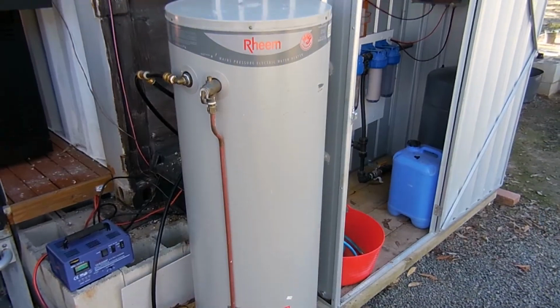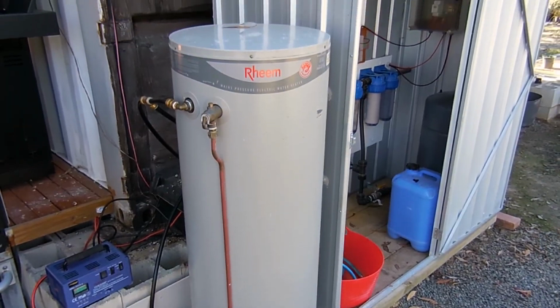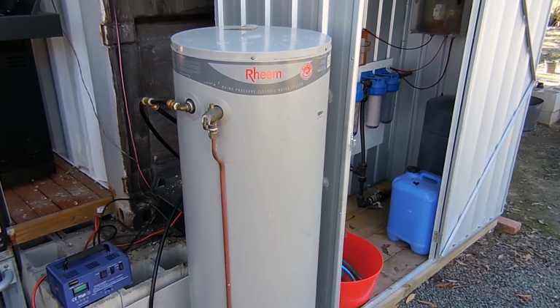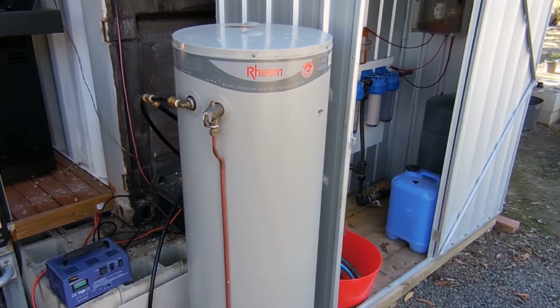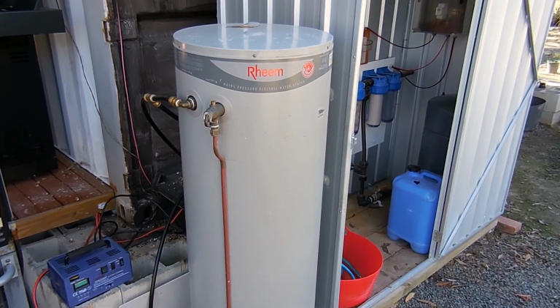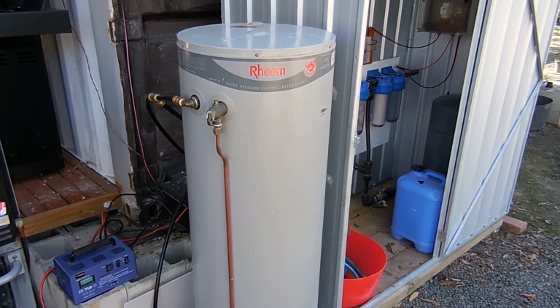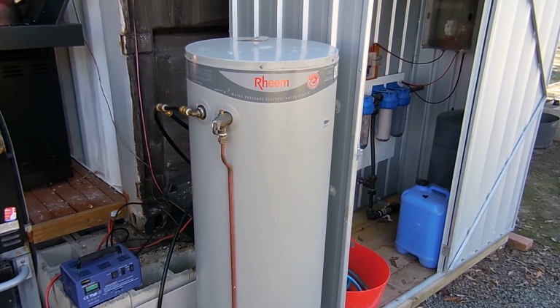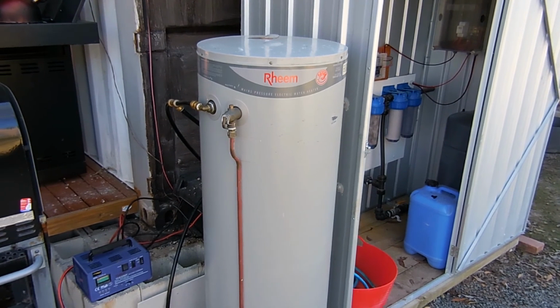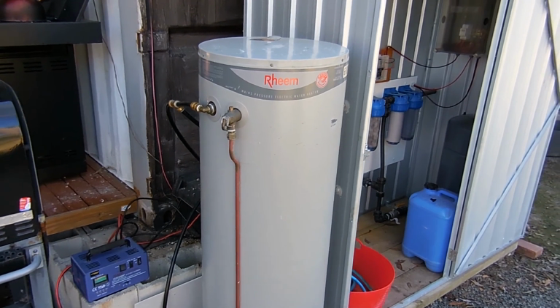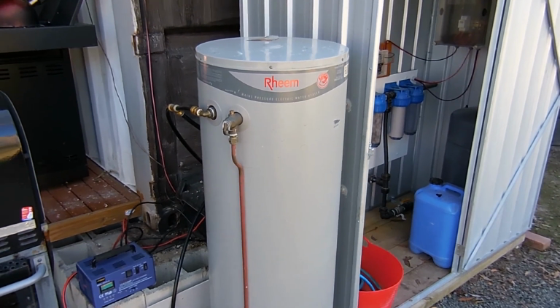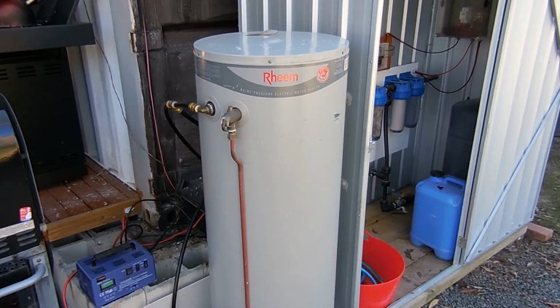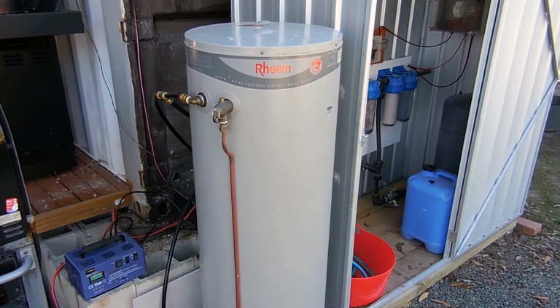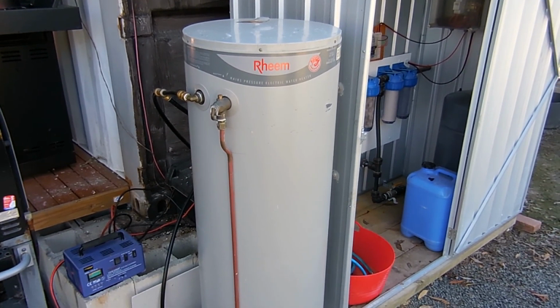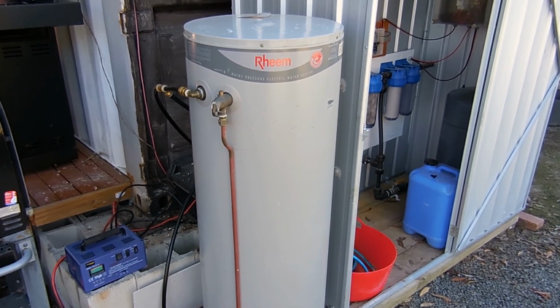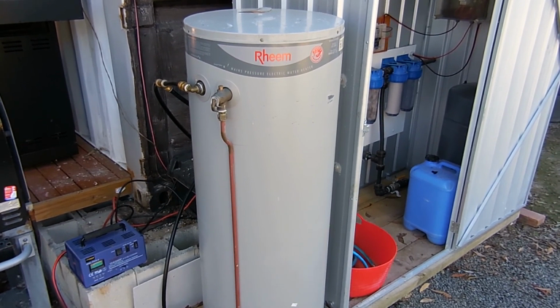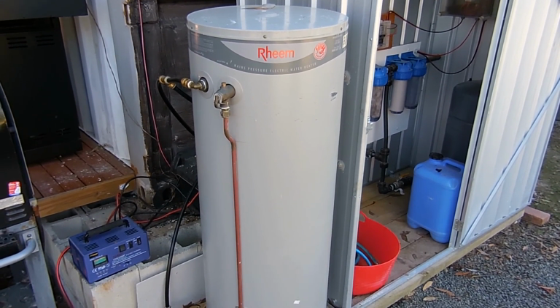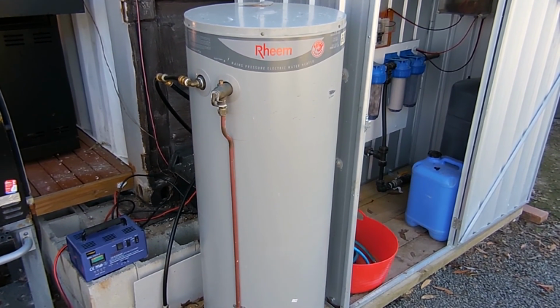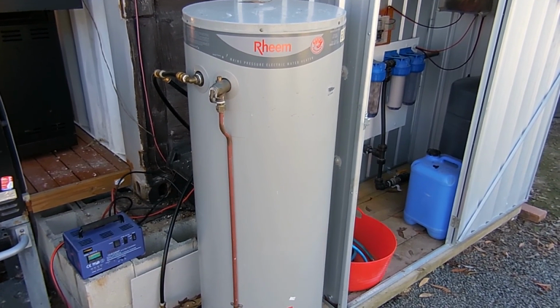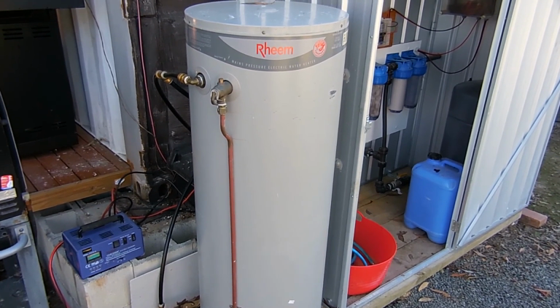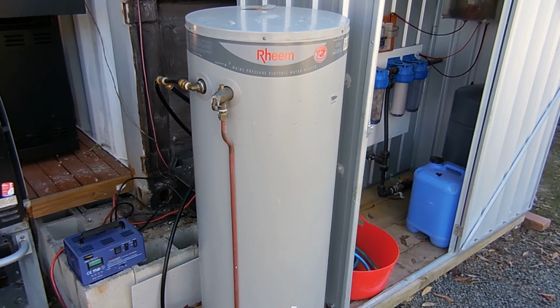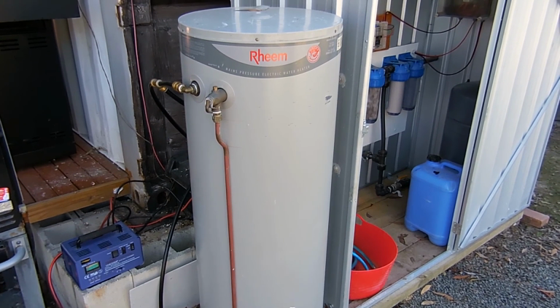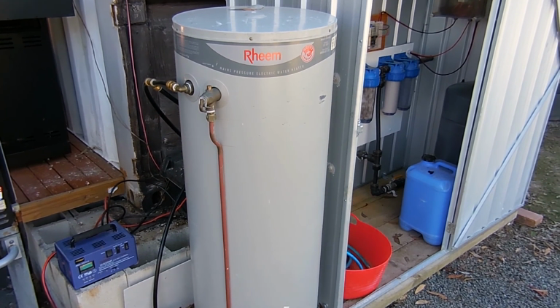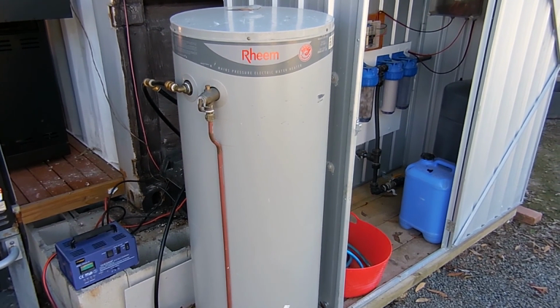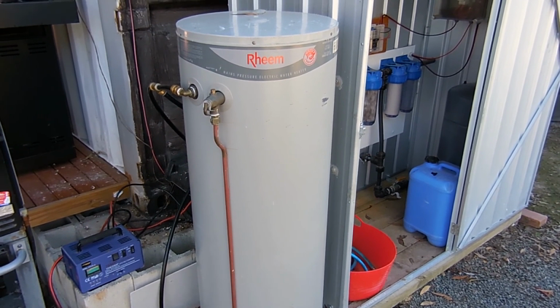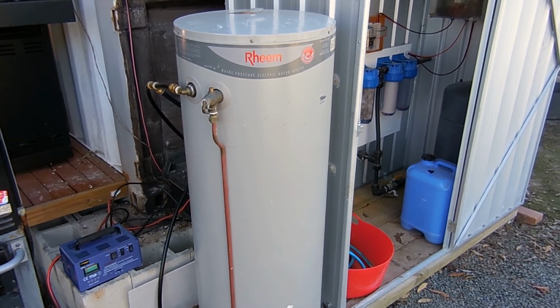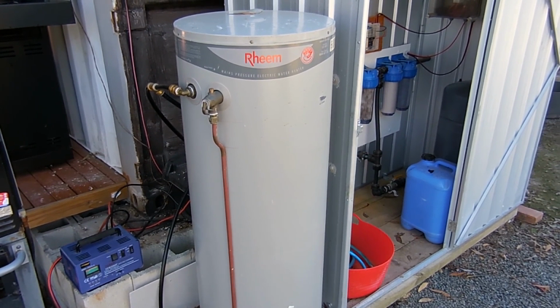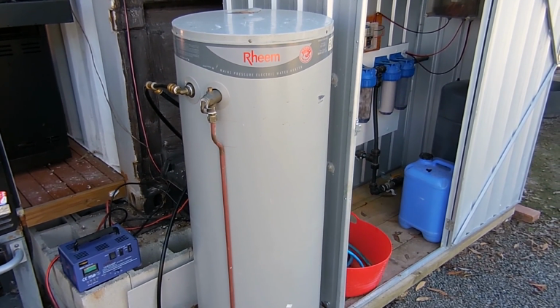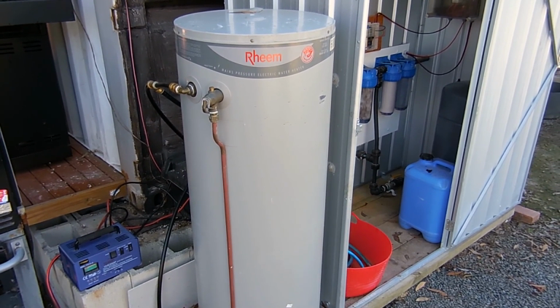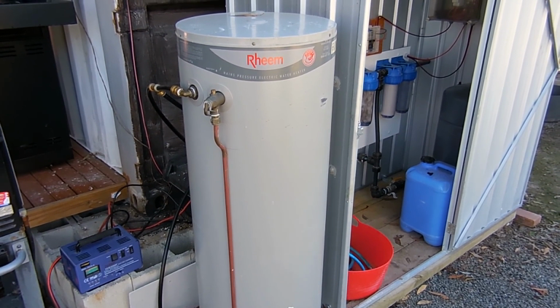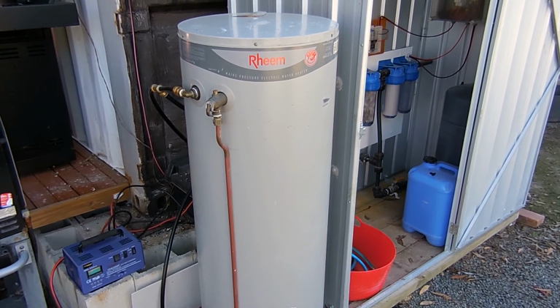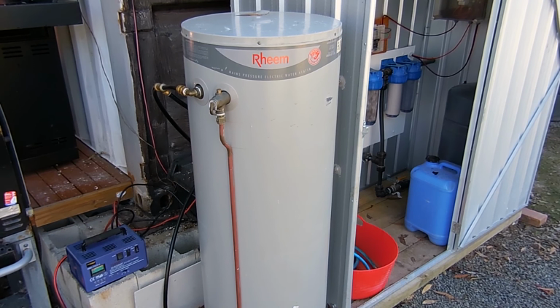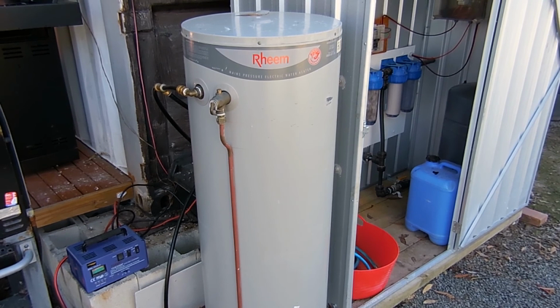Good morning everyone and welcome back to the Bushblock Homestead. Today we'll talk about our solar hot water system, how we've hooked it up, how it's been working, and what challenges we've had with it so far.